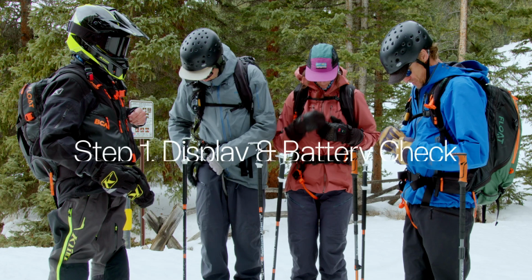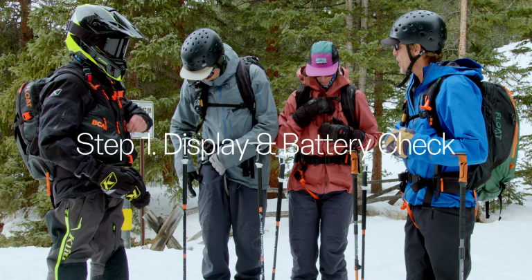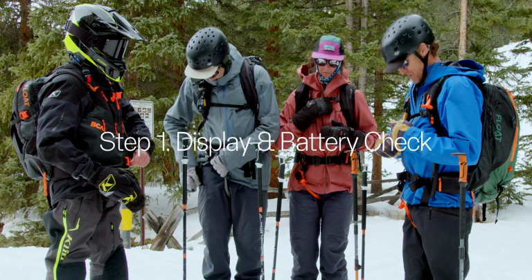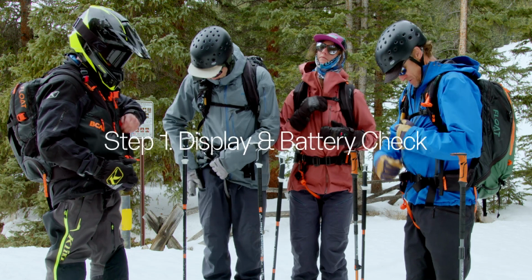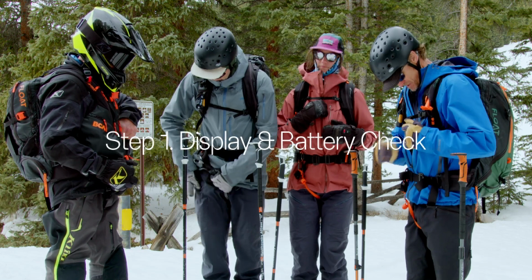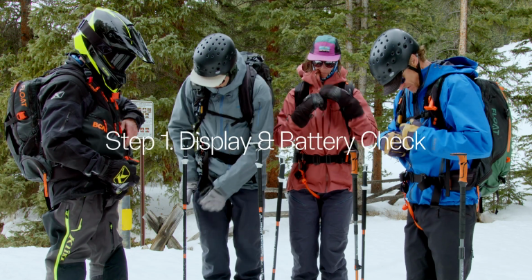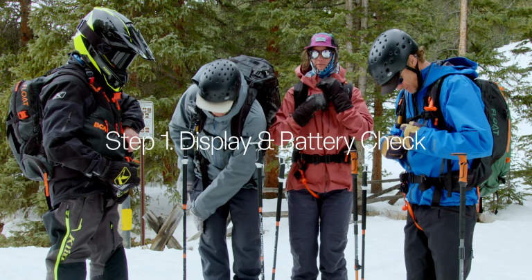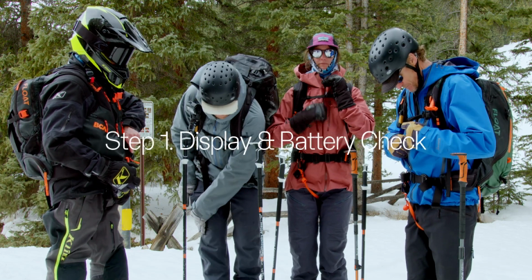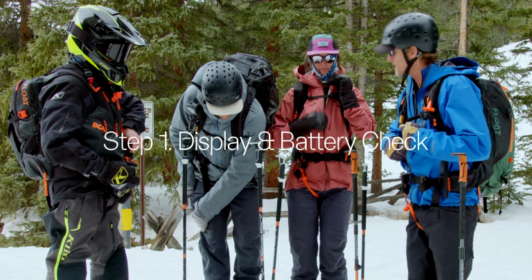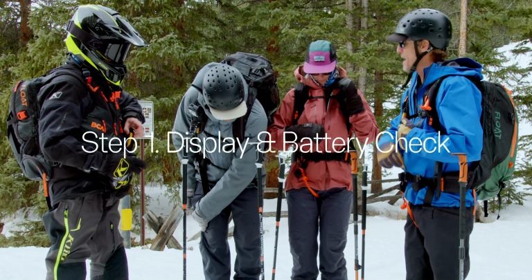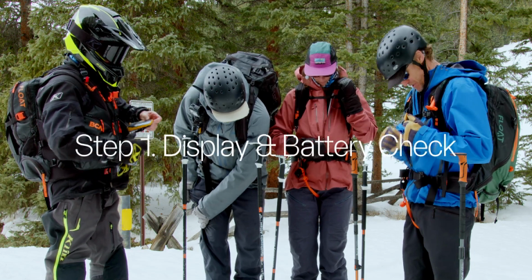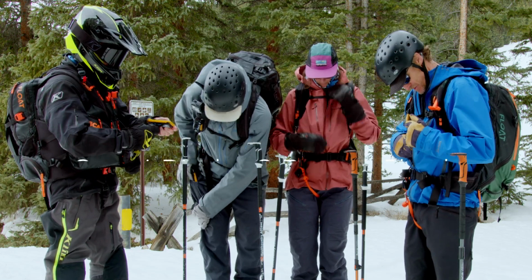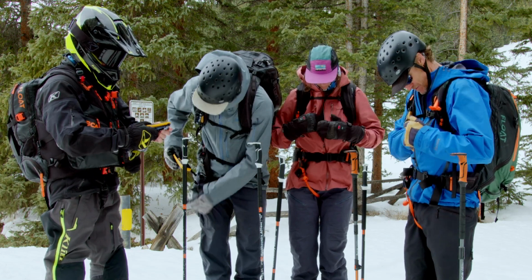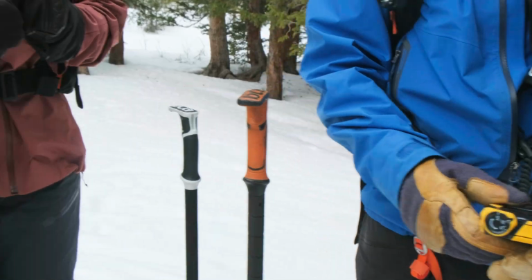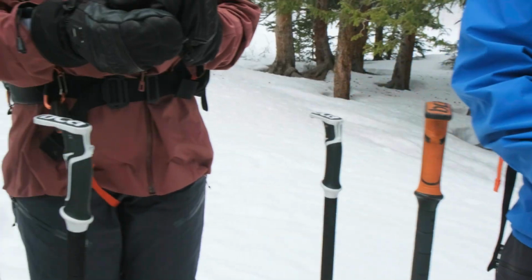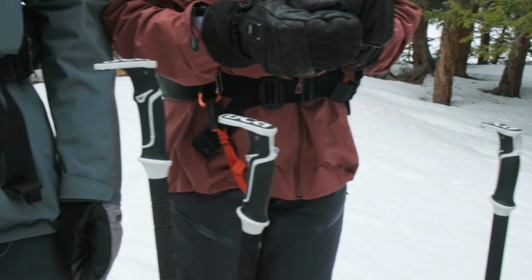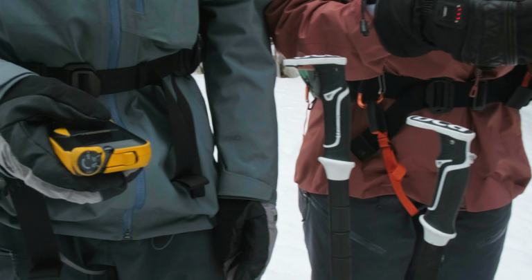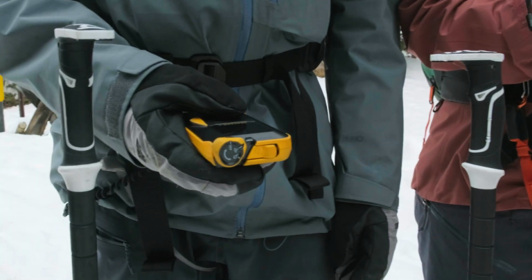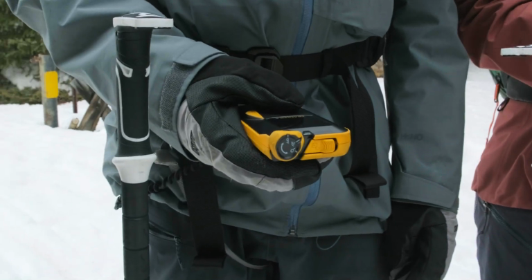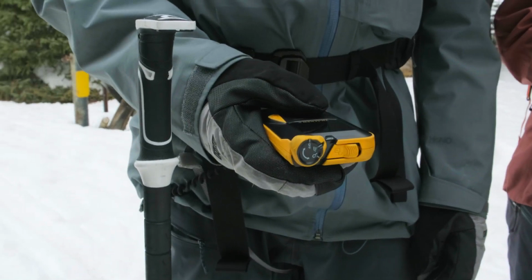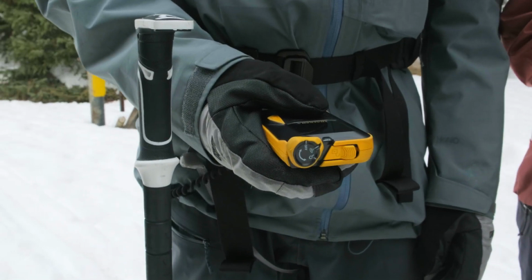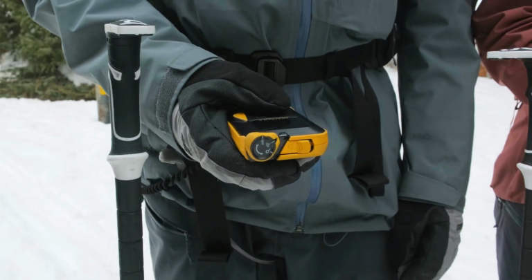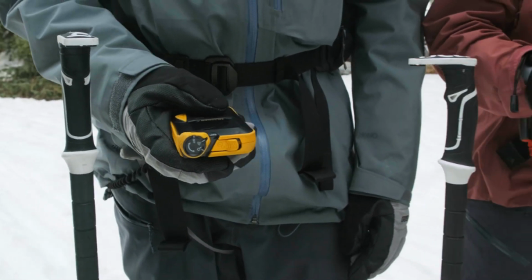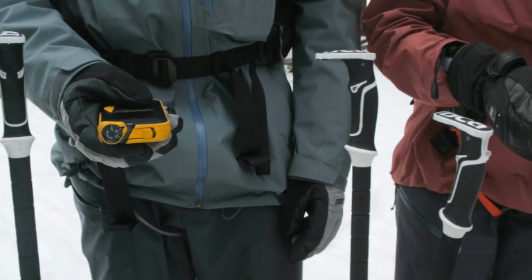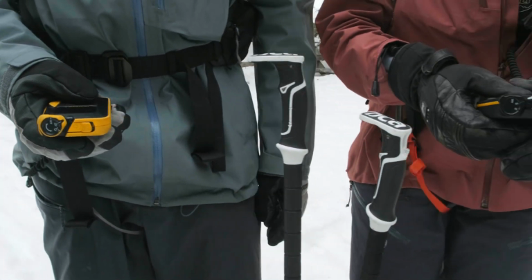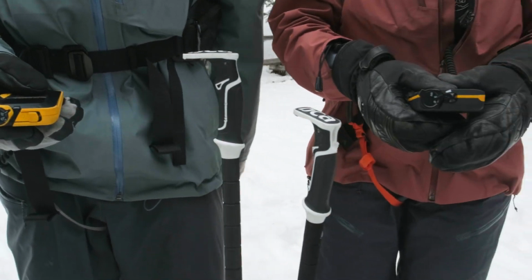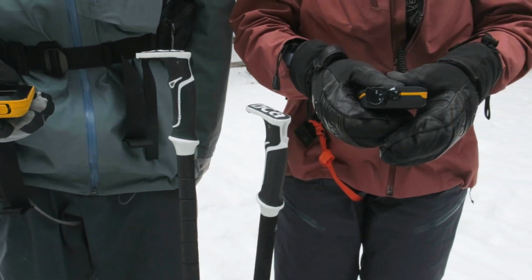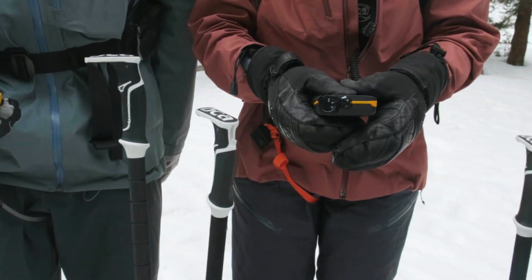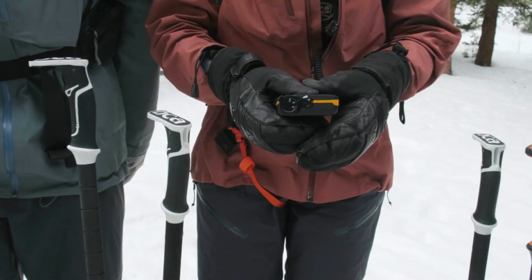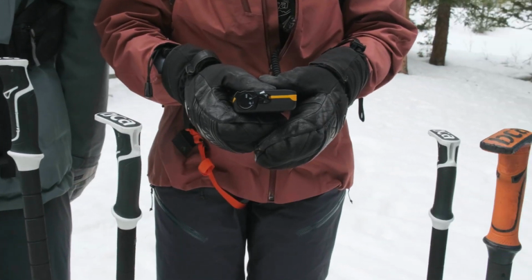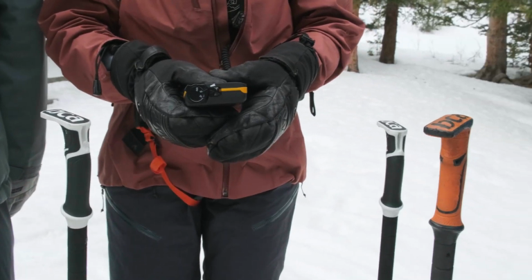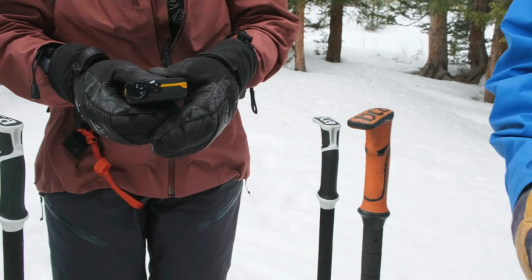The first step is a battery check. Standing in a circle, everyone should power on their transceiver and read out their battery power percentage. Replace any batteries displaying less than 60 percent power.